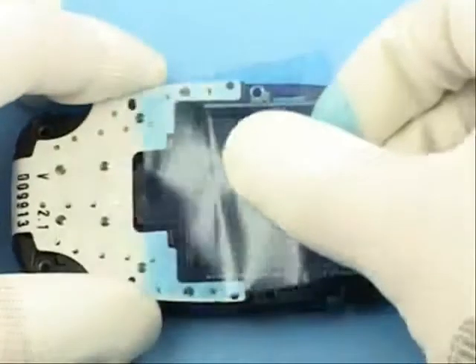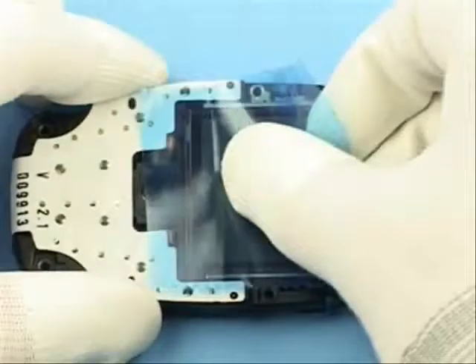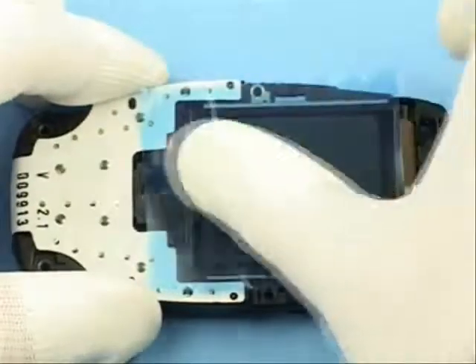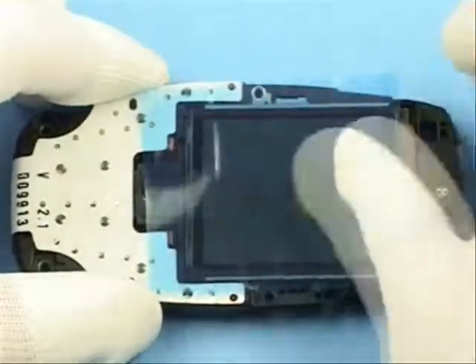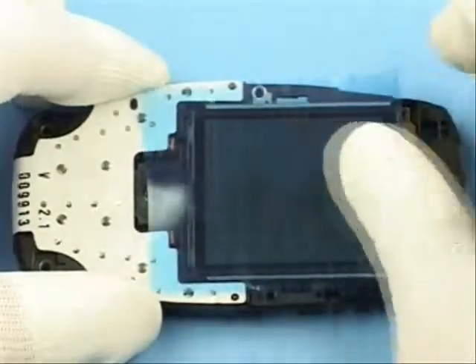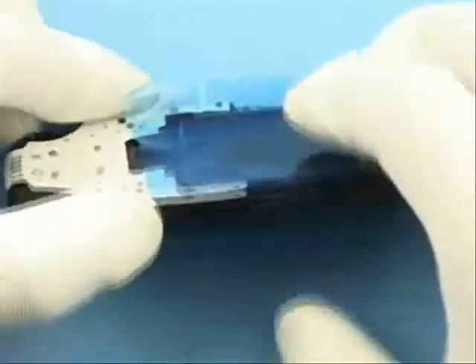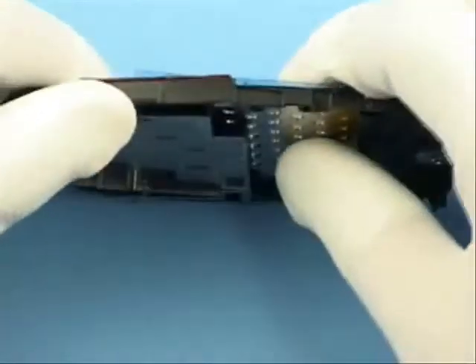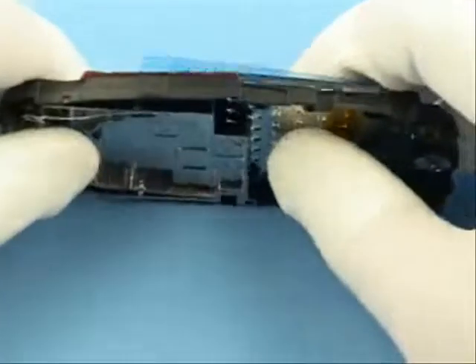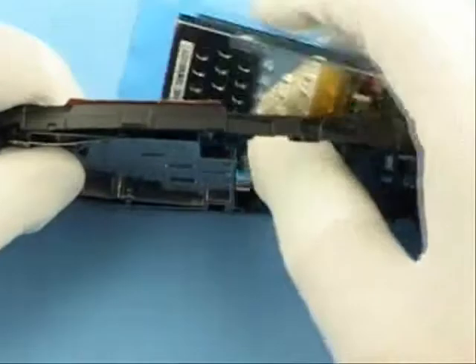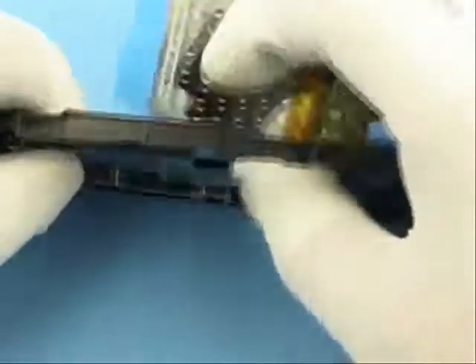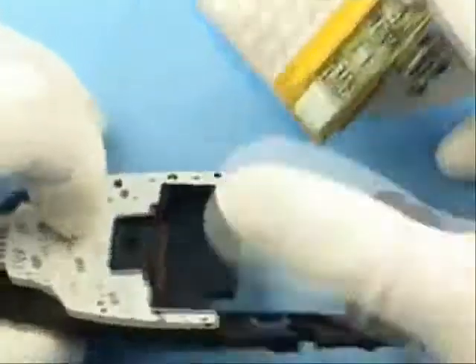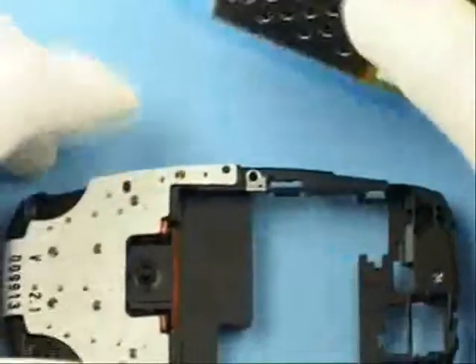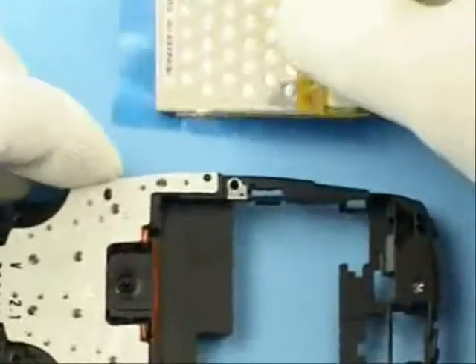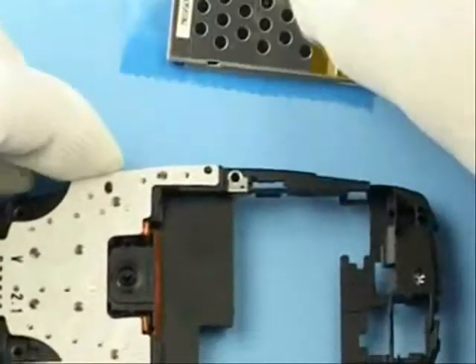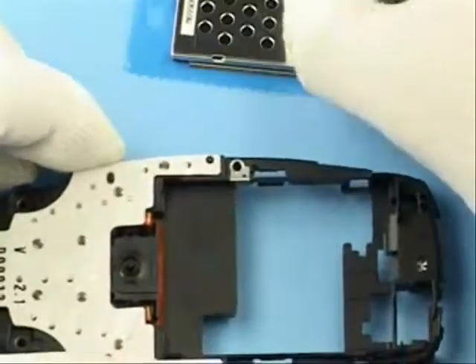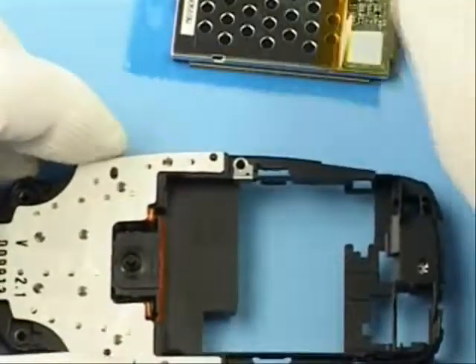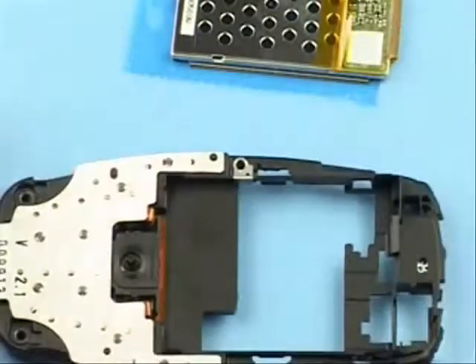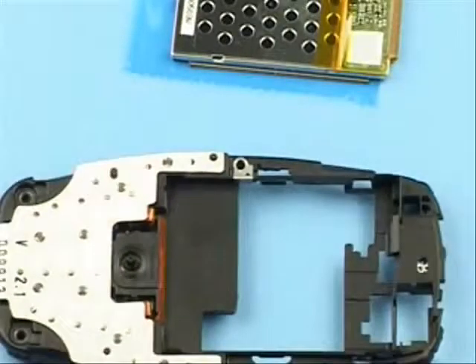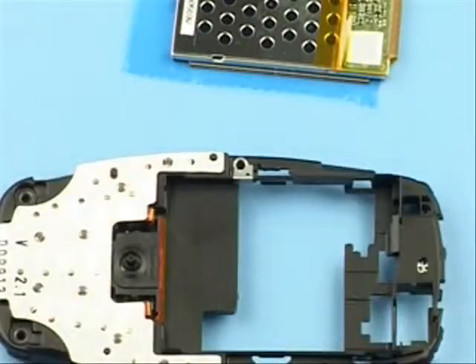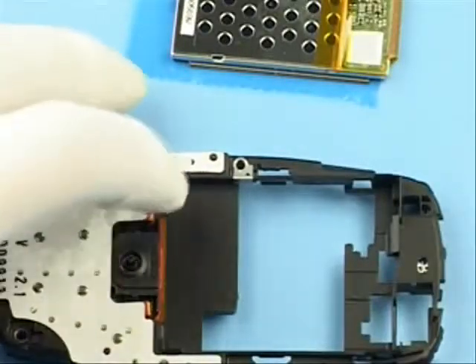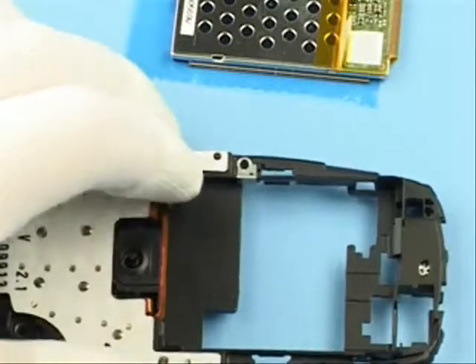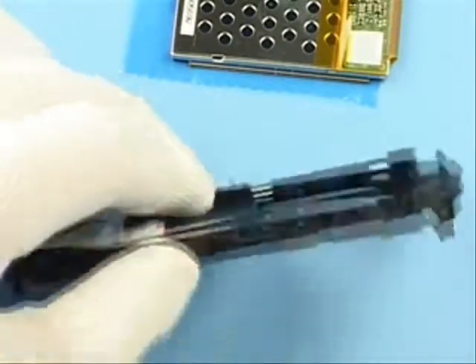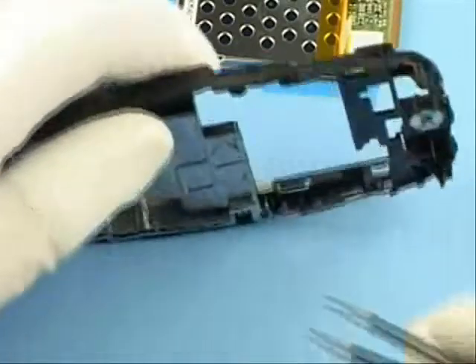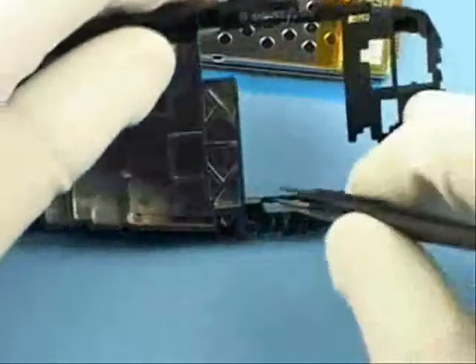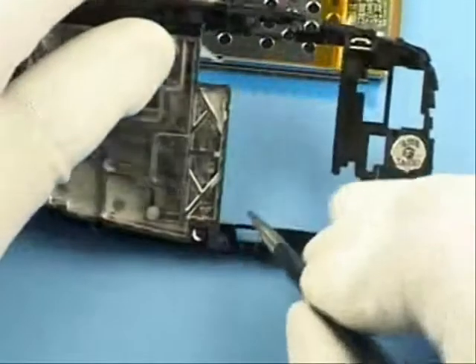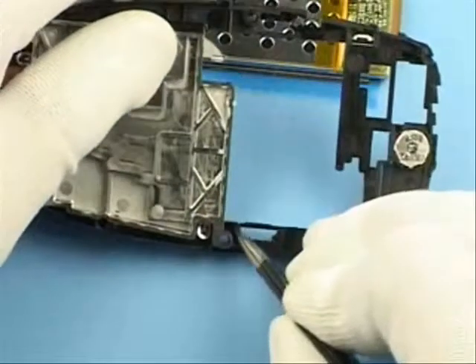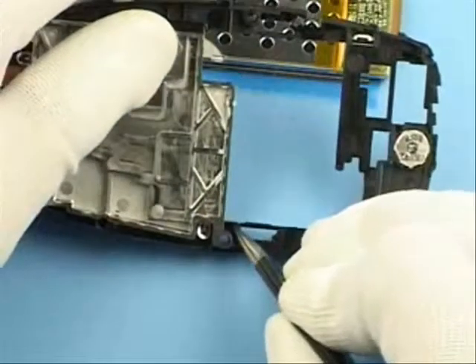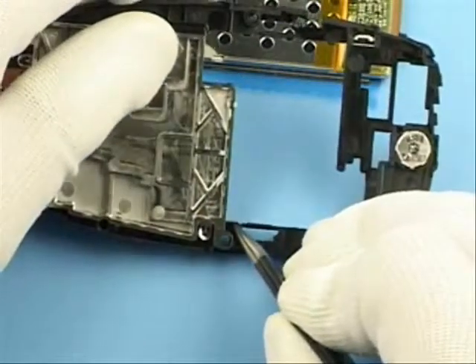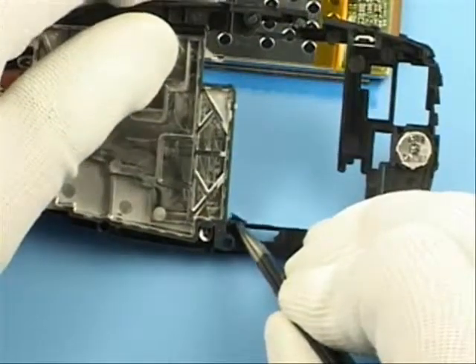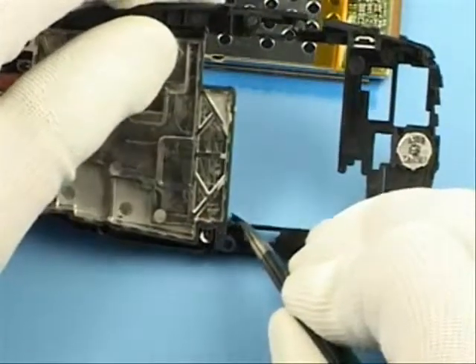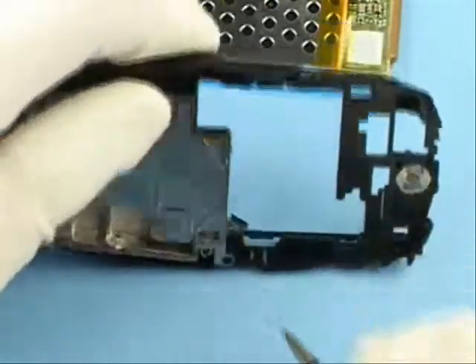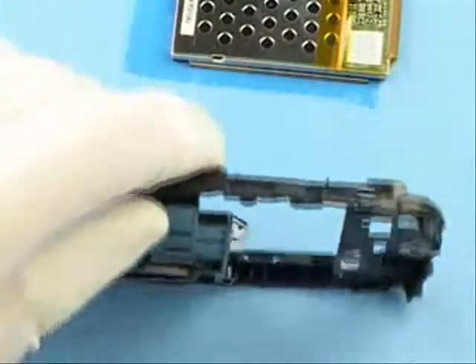Always protect LCDs with a film. No additional force is required to remove the LCD. Remove key. Remove the grounding clip with tweezers.